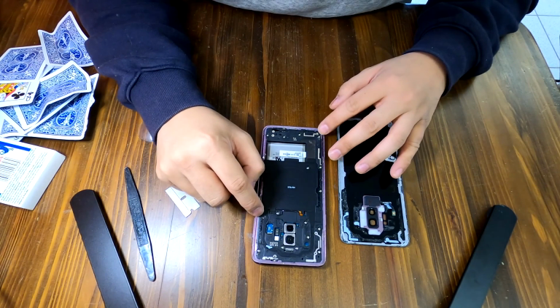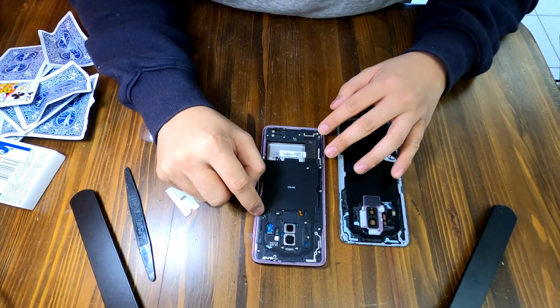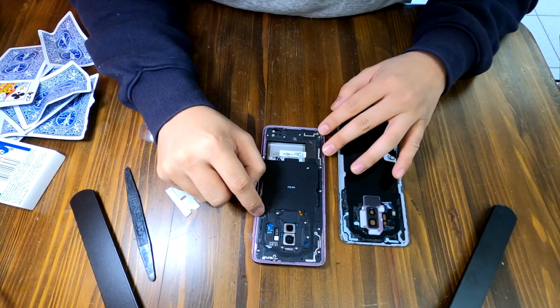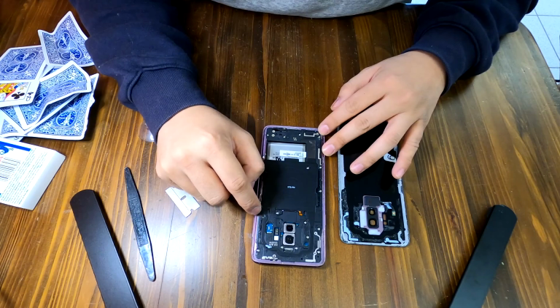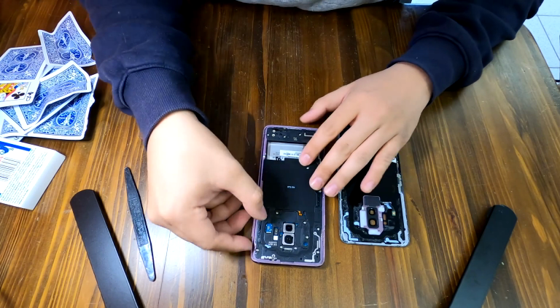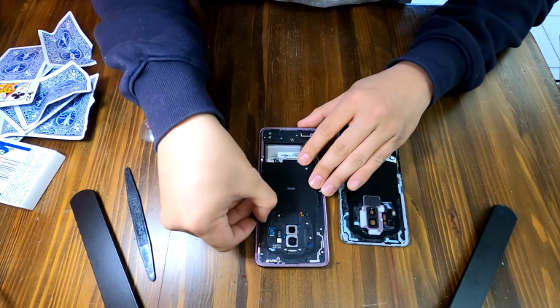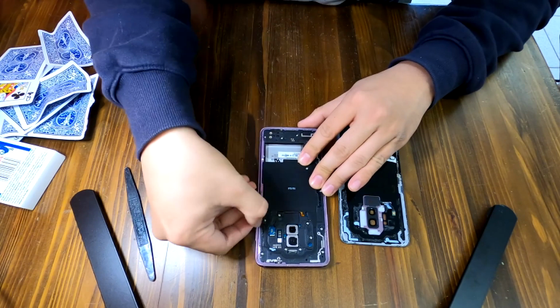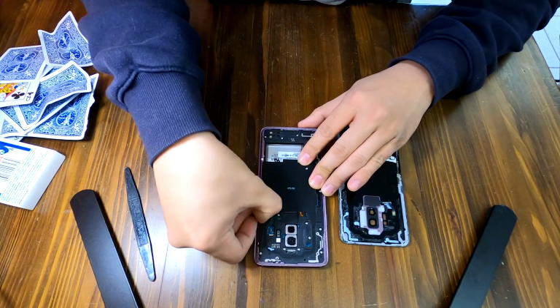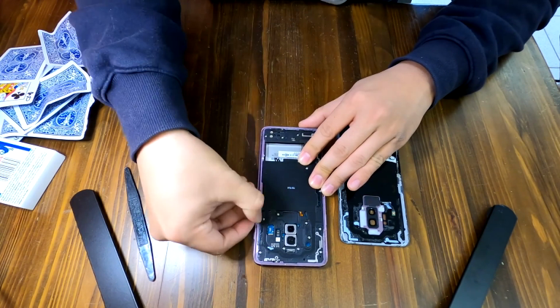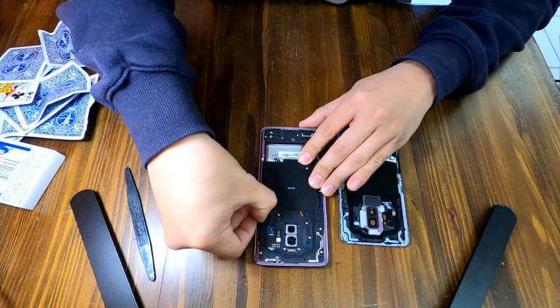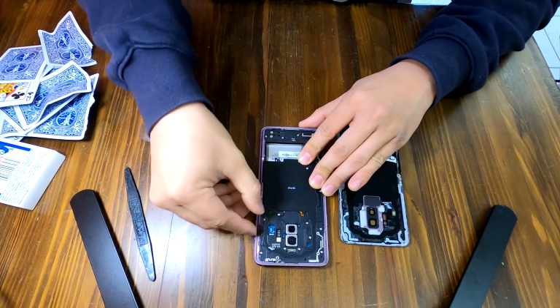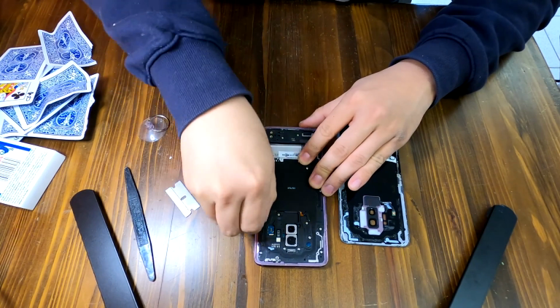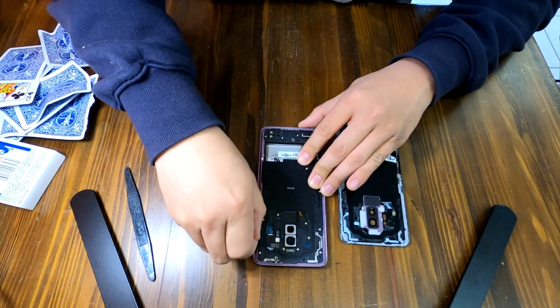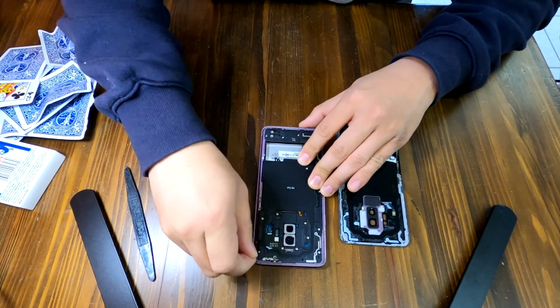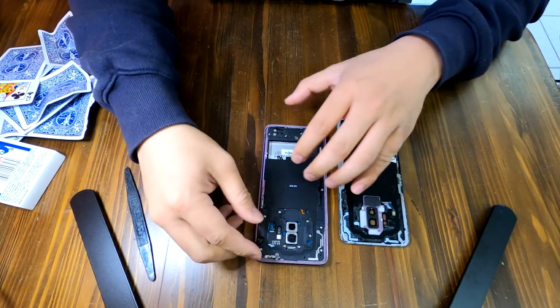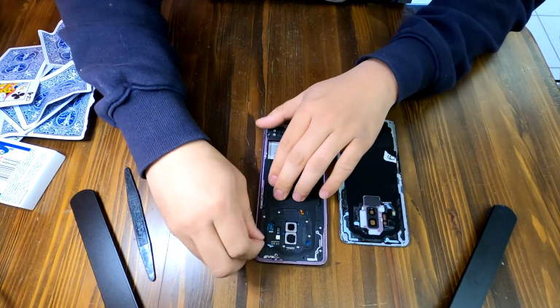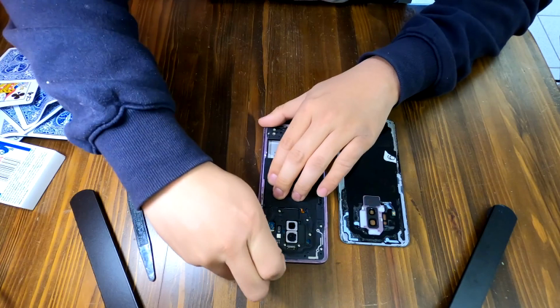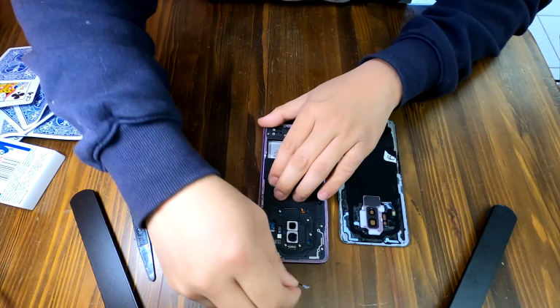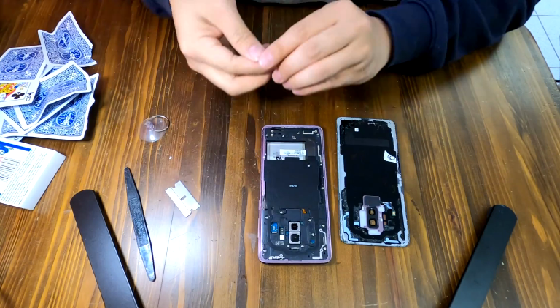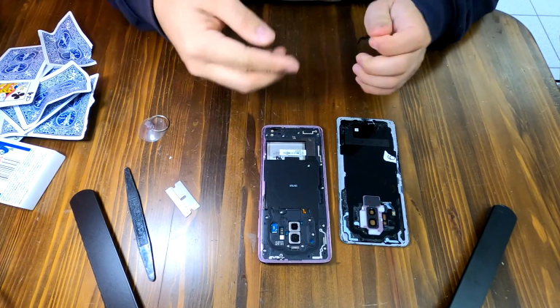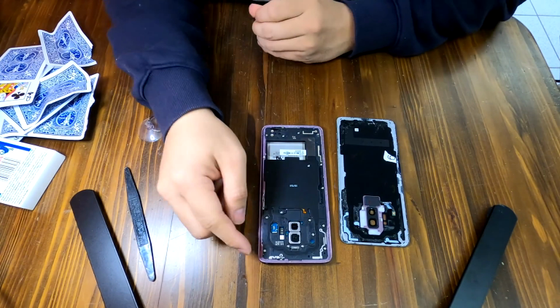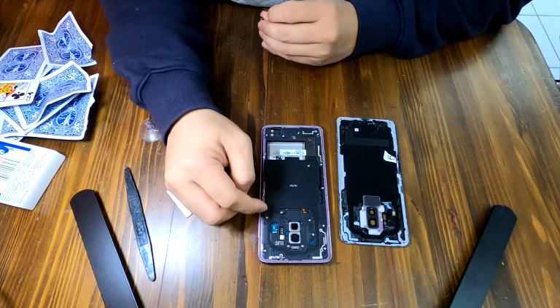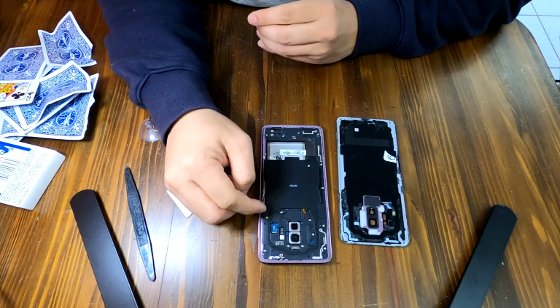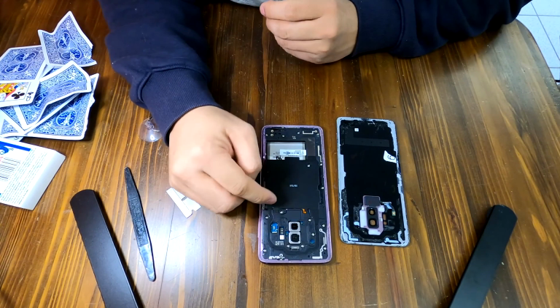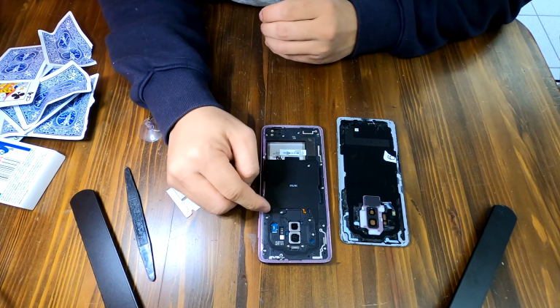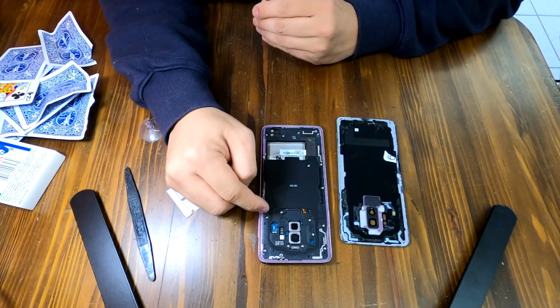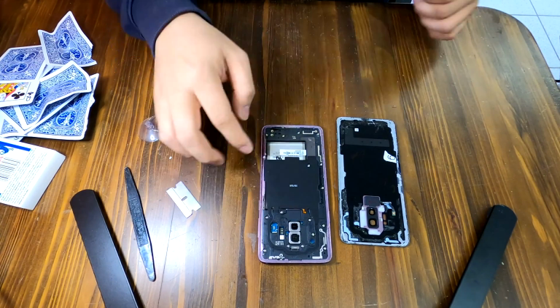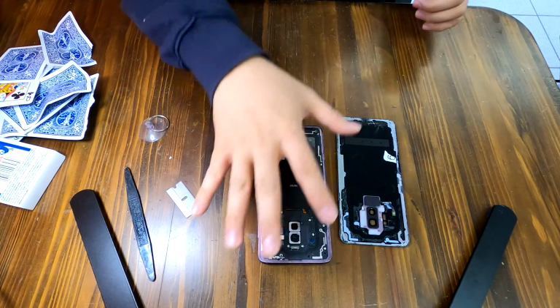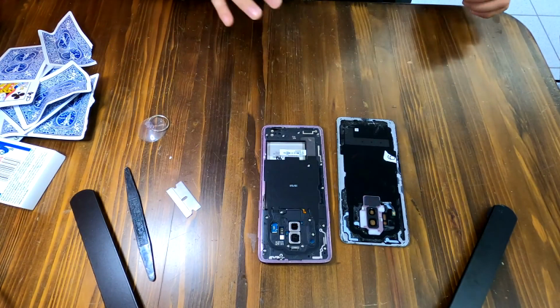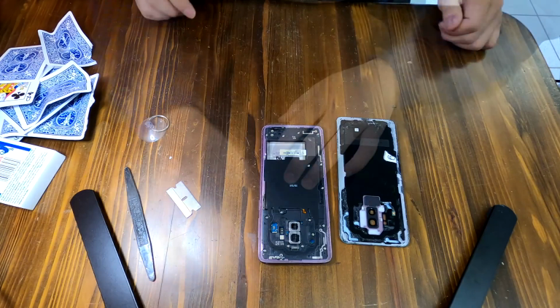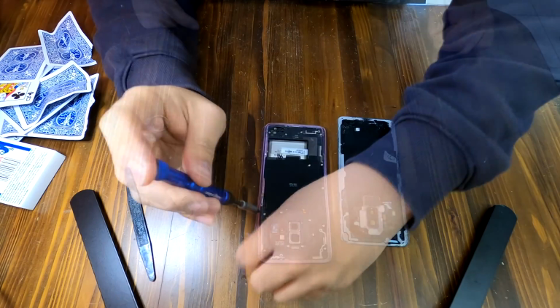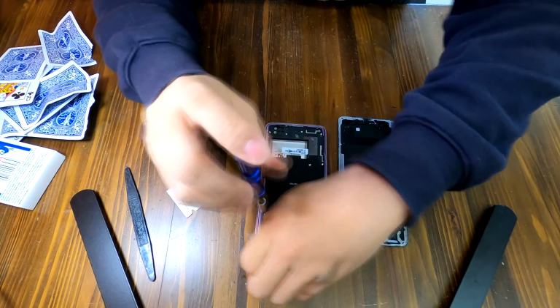Maybe I'm missing one here. First try to remove all the adhesive tapes first. I think there are 15 to 16 screws — I'm going to remove them now.